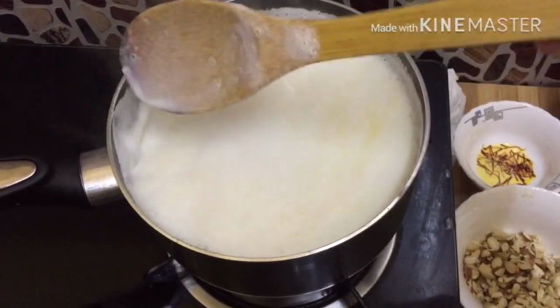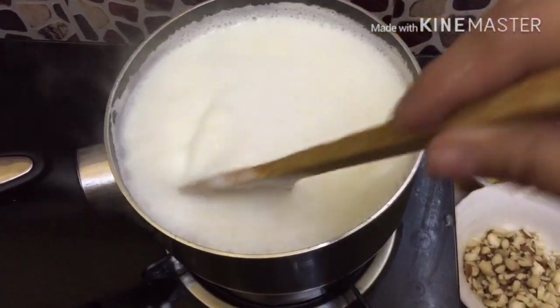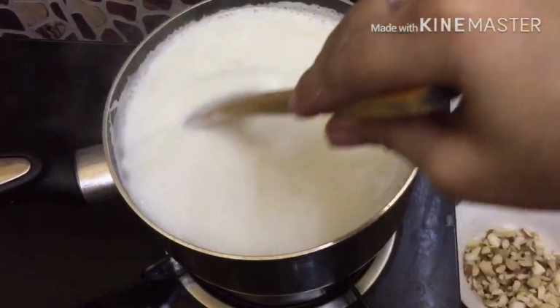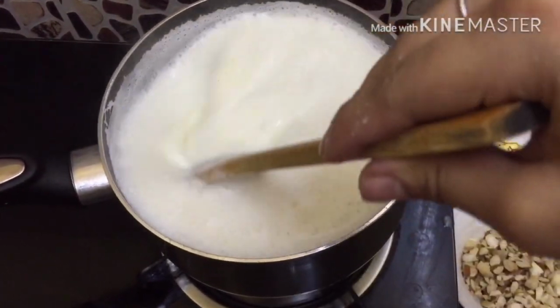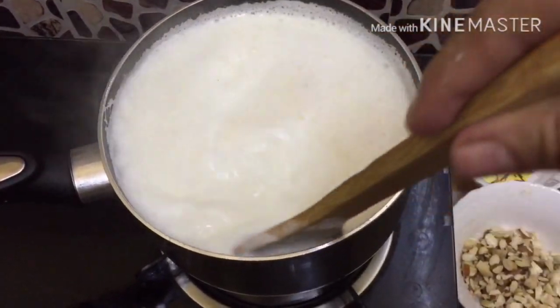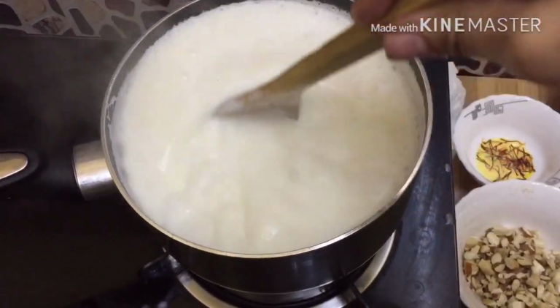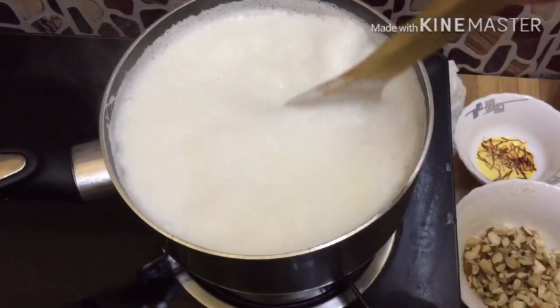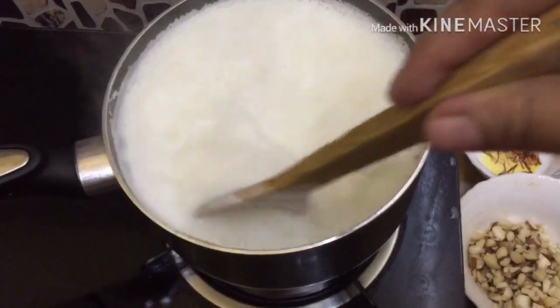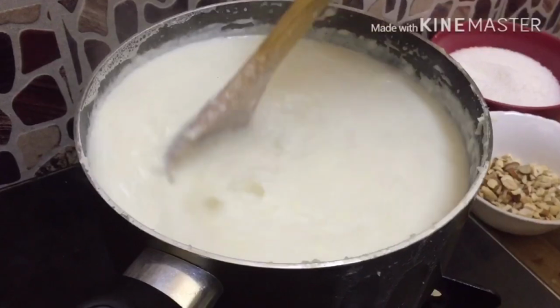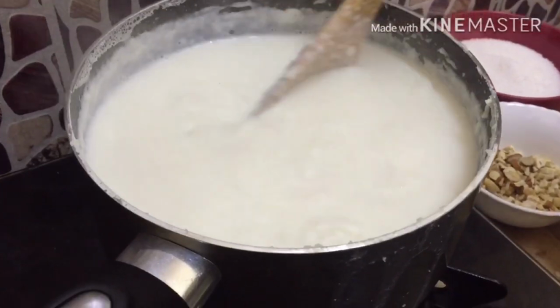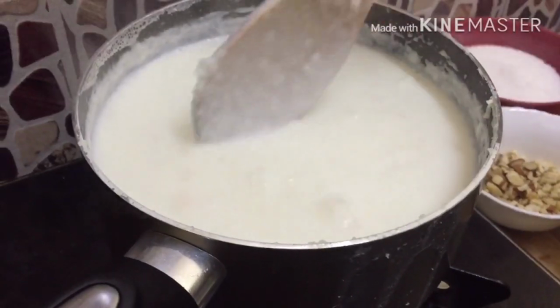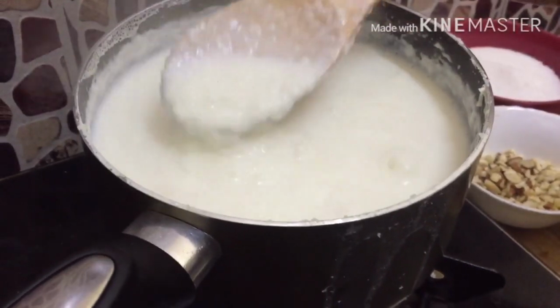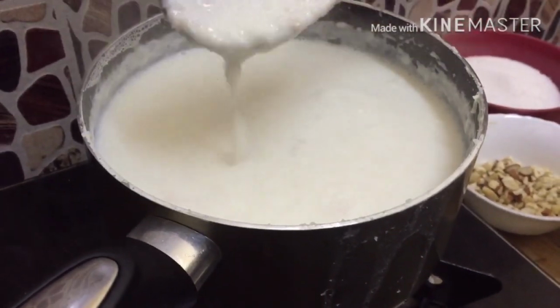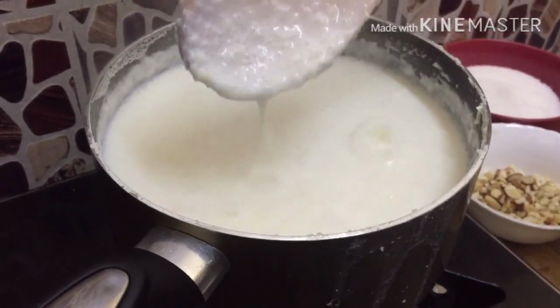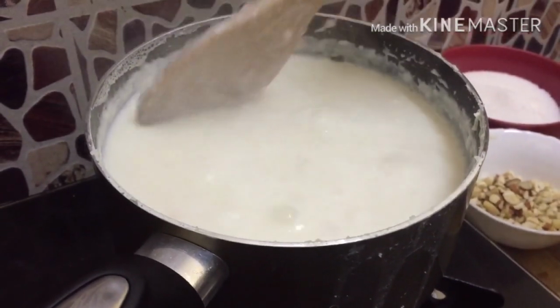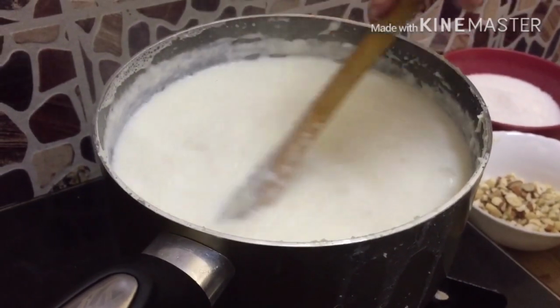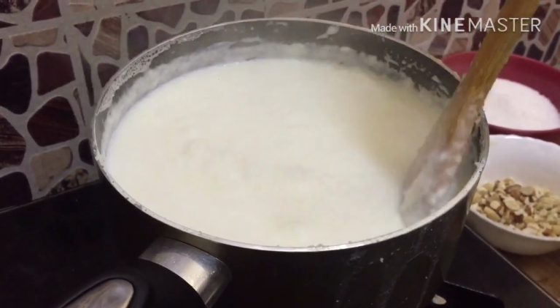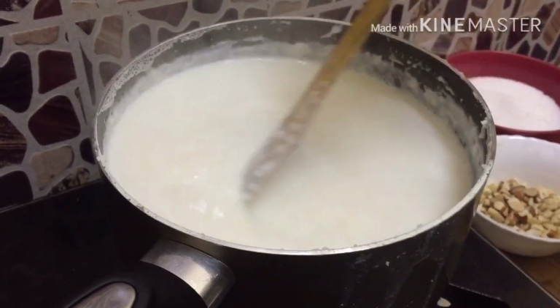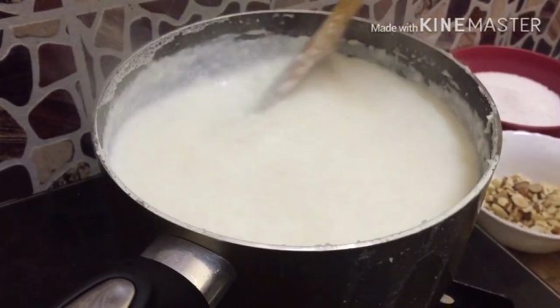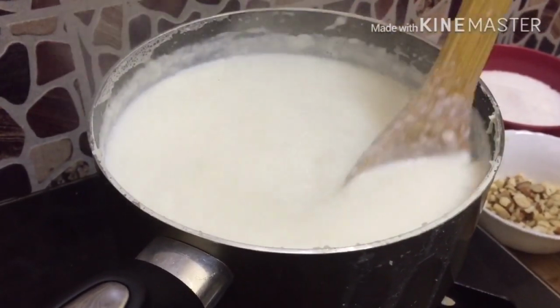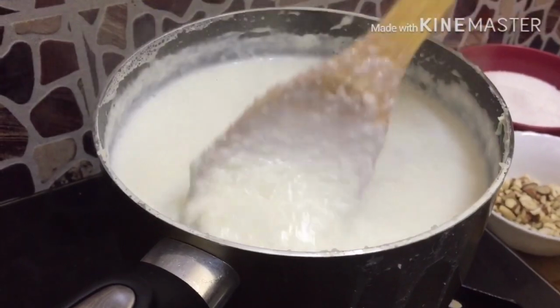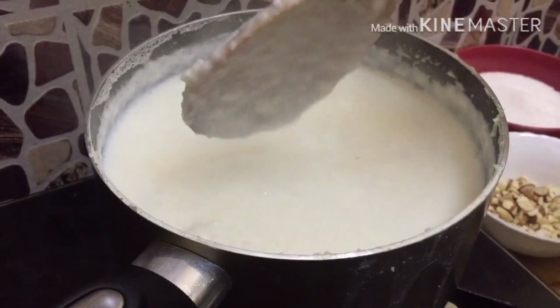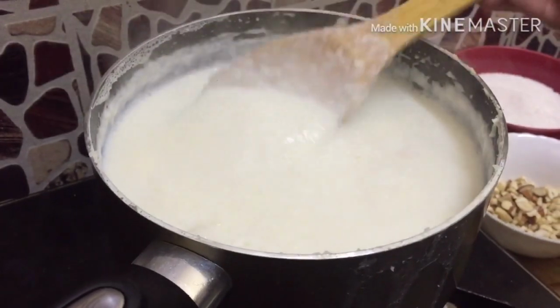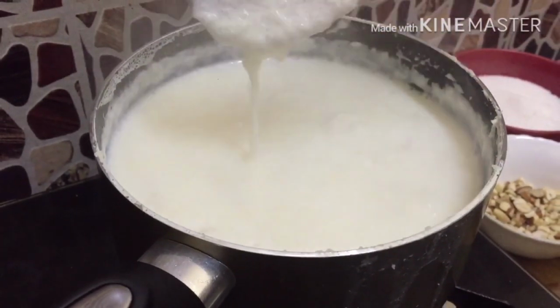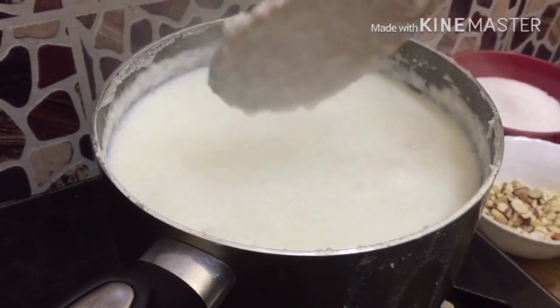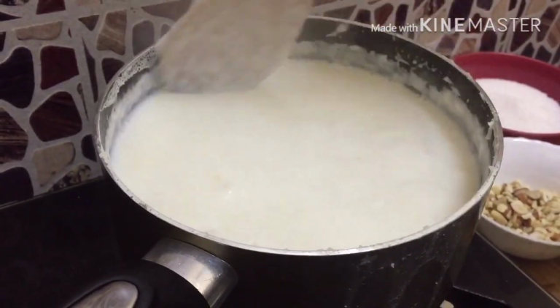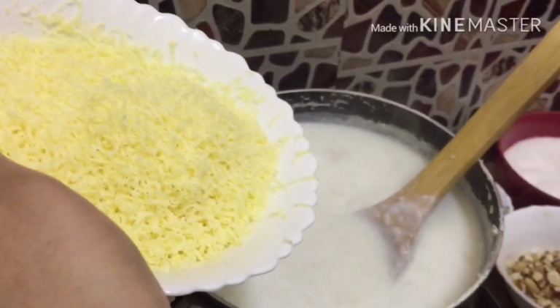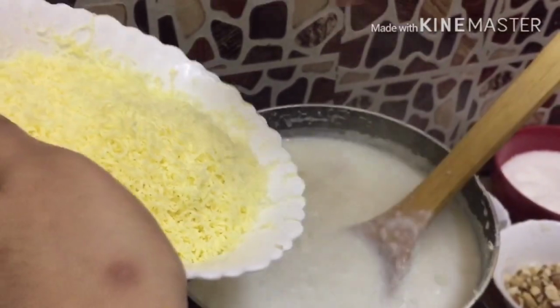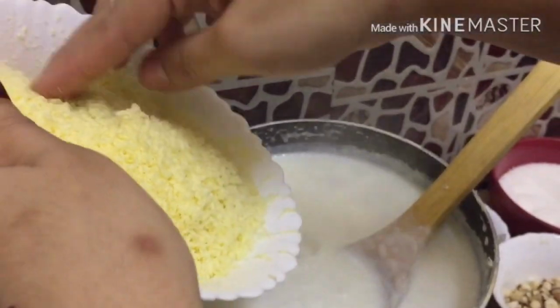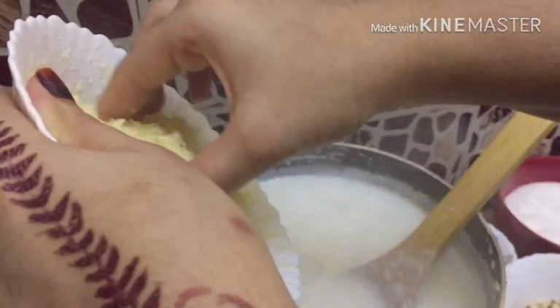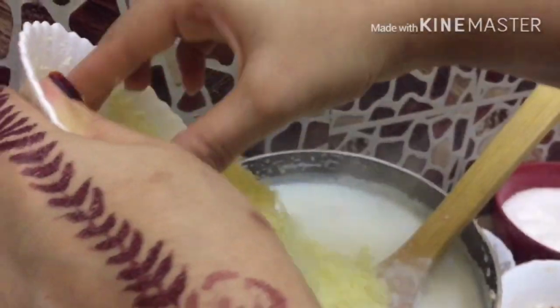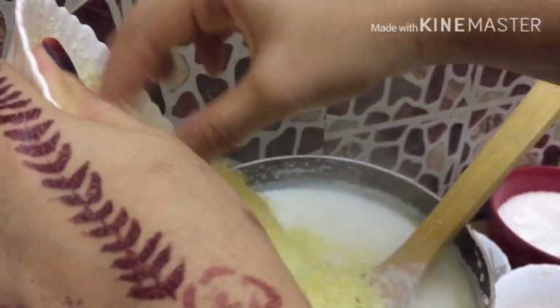I'll put a little bit on the rice. I put the rice in the pan and cook it. I'll put it in the pan, cook it, and grate it.